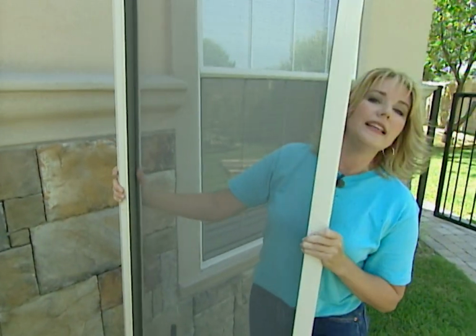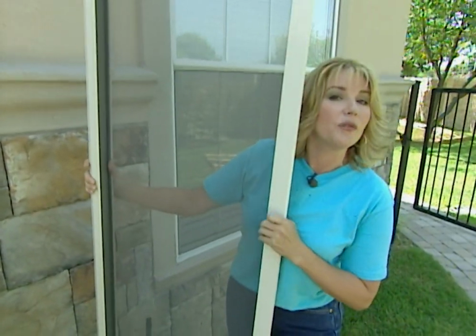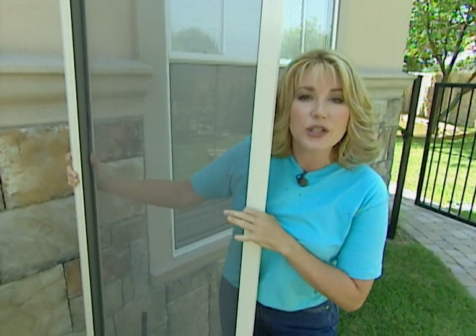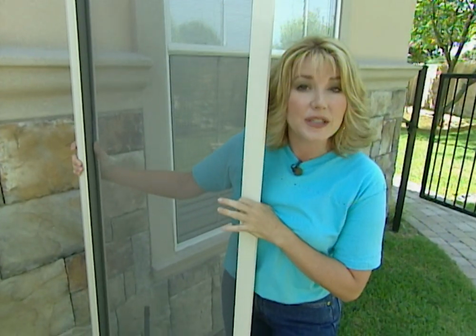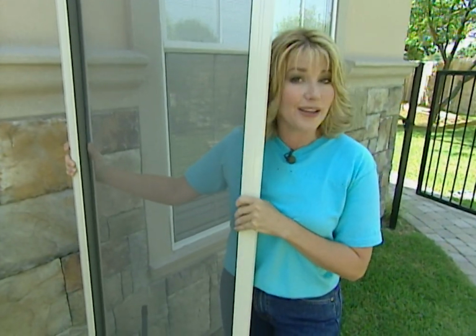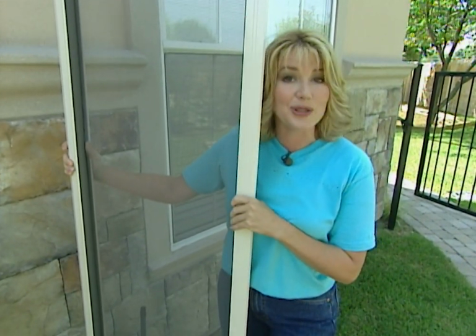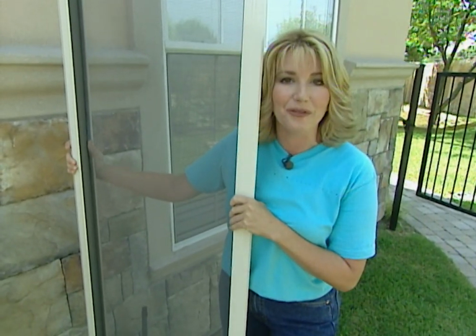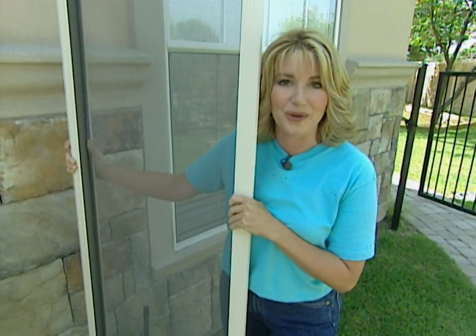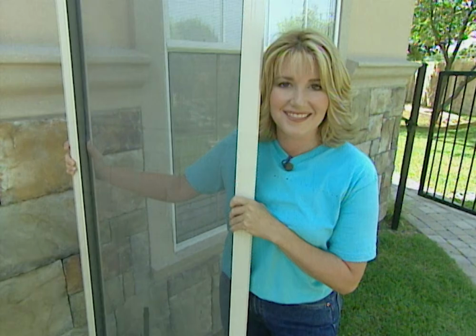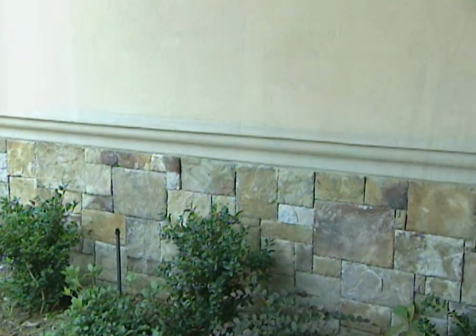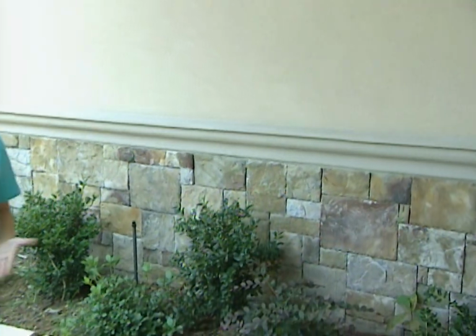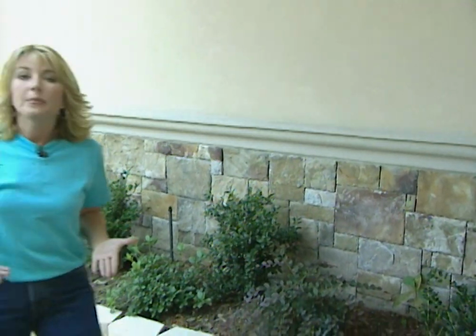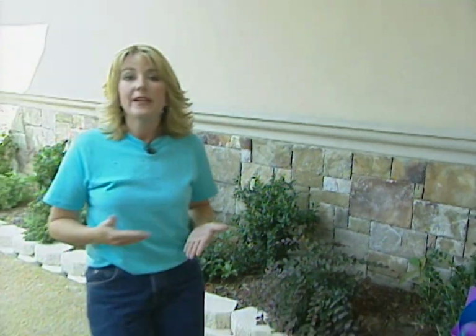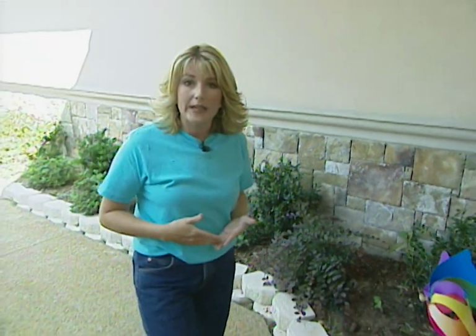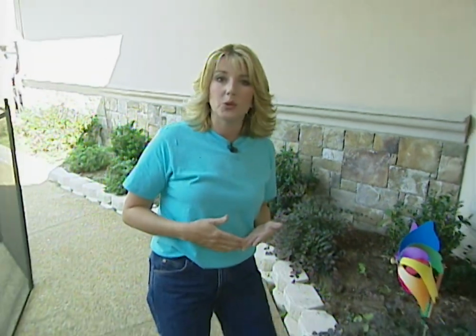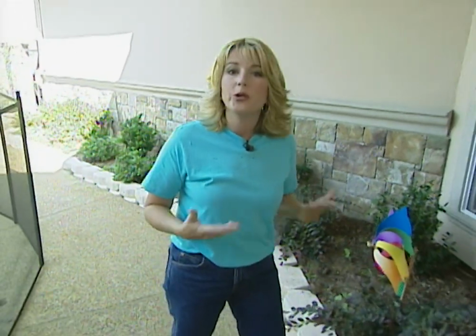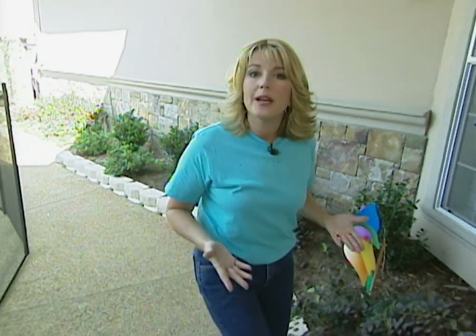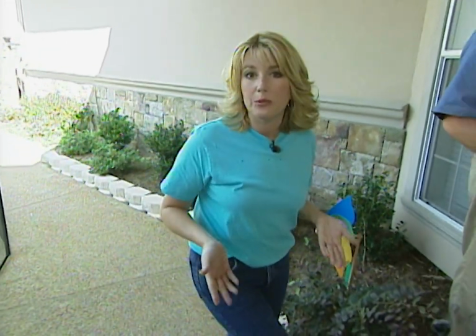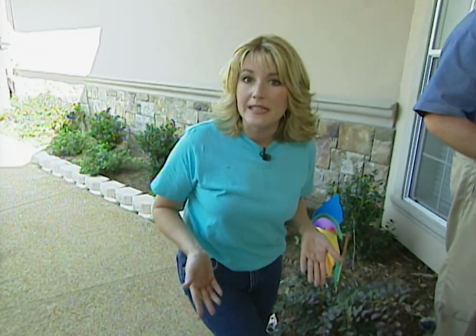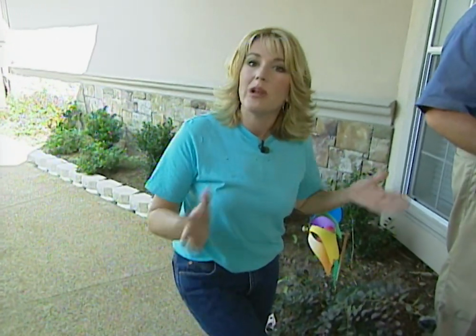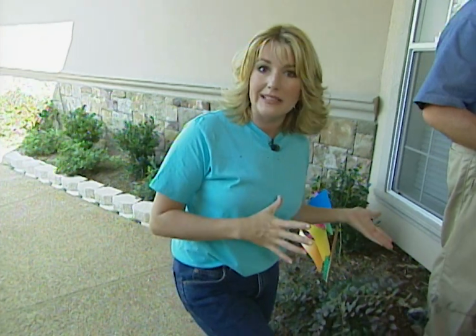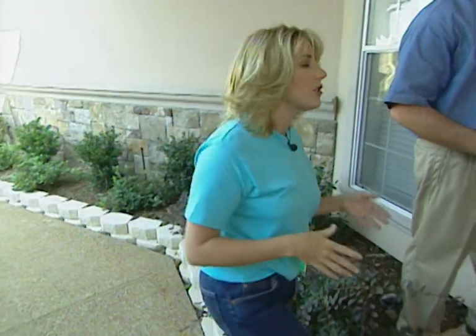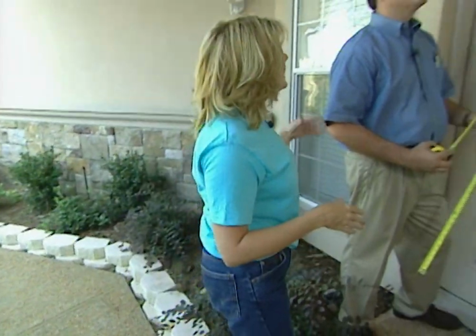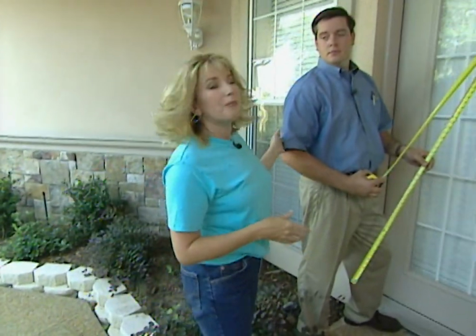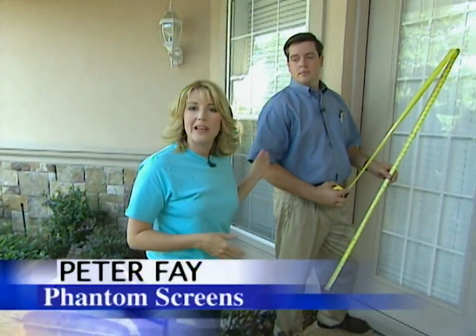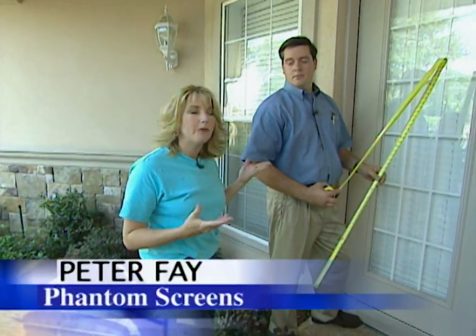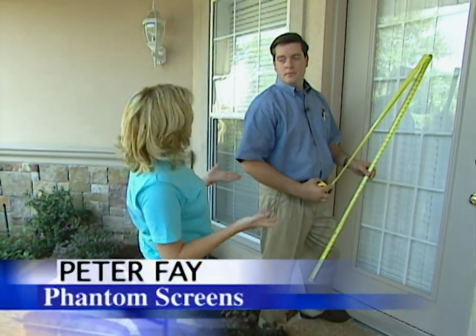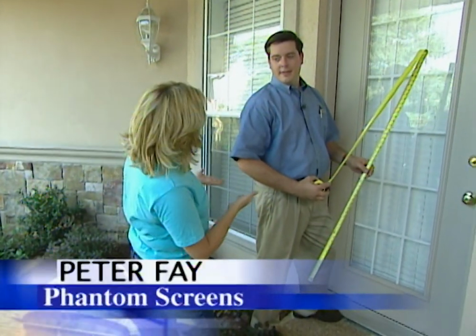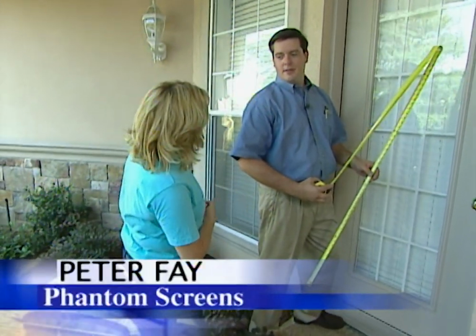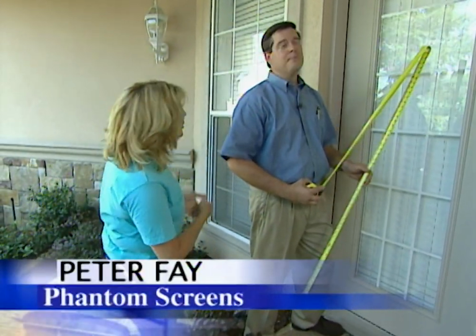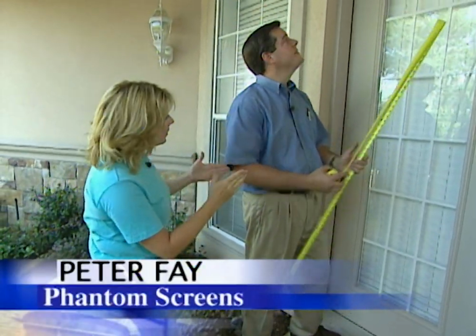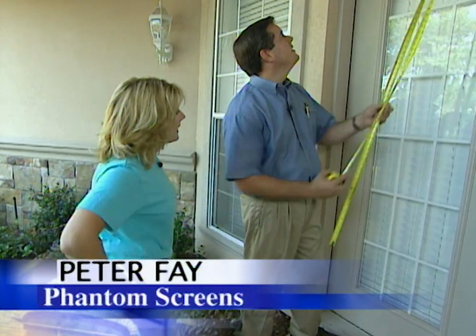These can go over your entry doors, patio doors, or even French doors. Various companies make the retractable door and usually a company representative will handle the installation. Today we have Peter Fay with us from Phantom Screens.